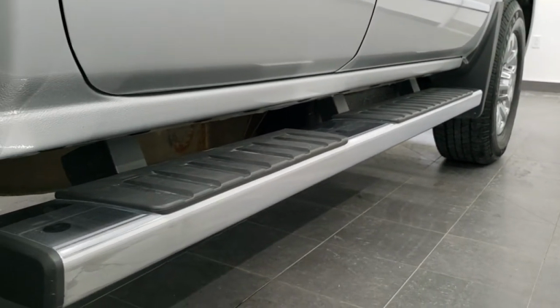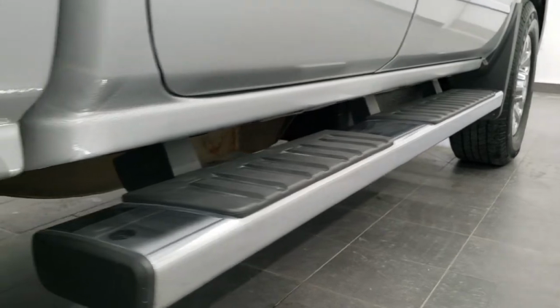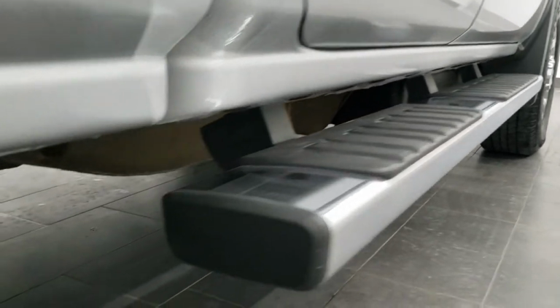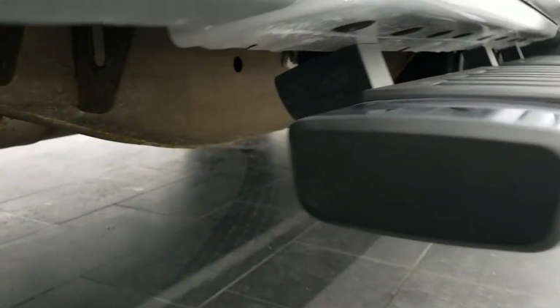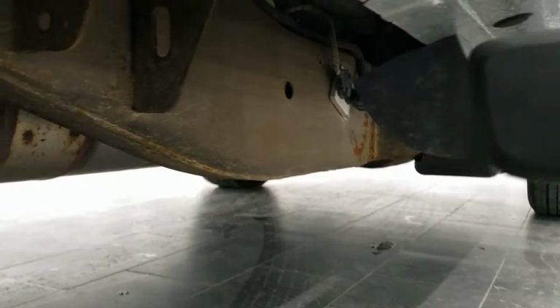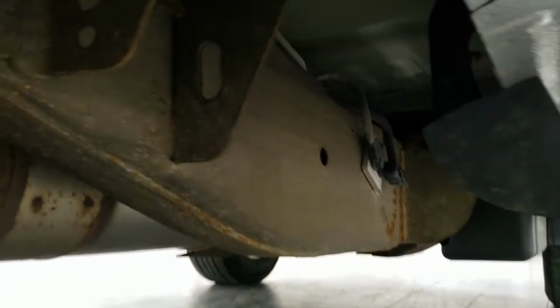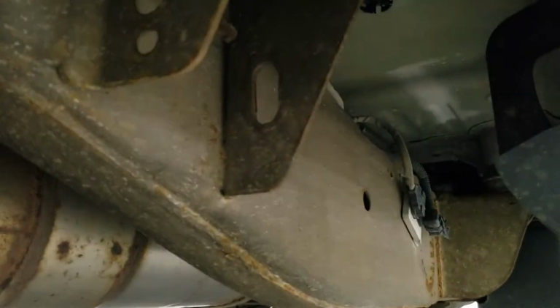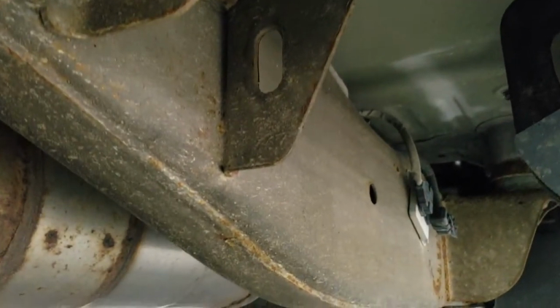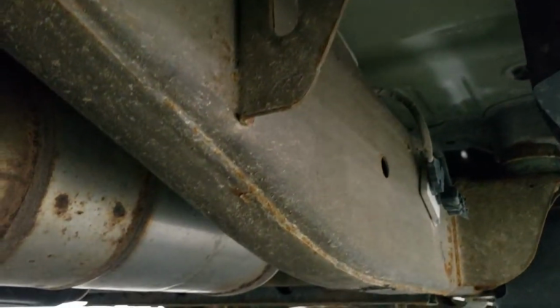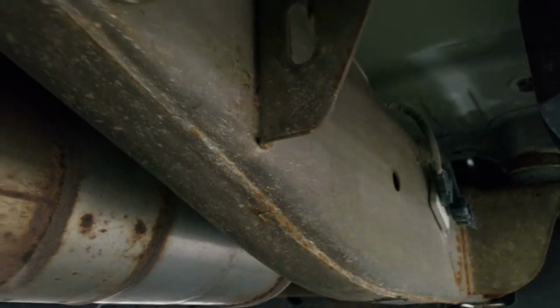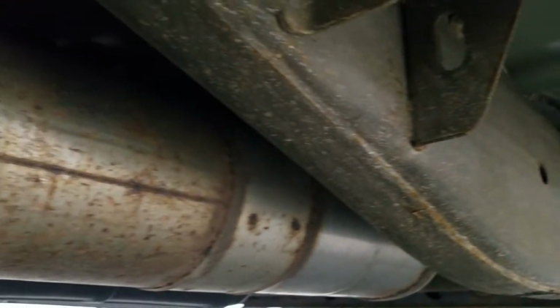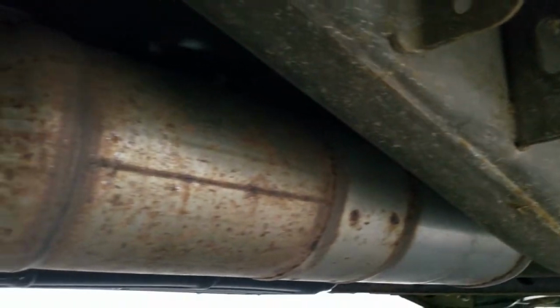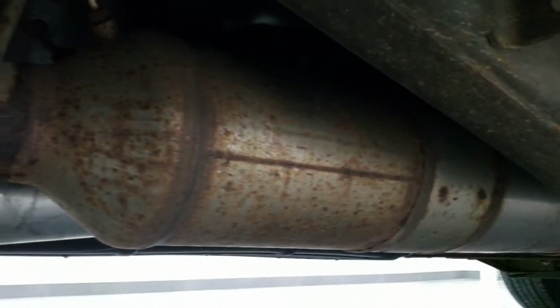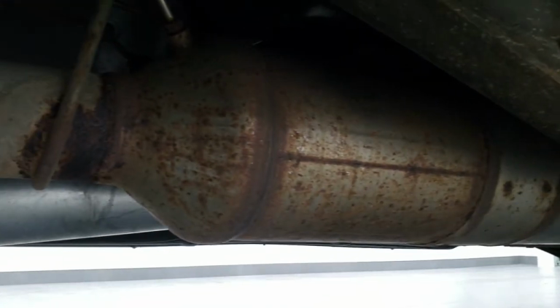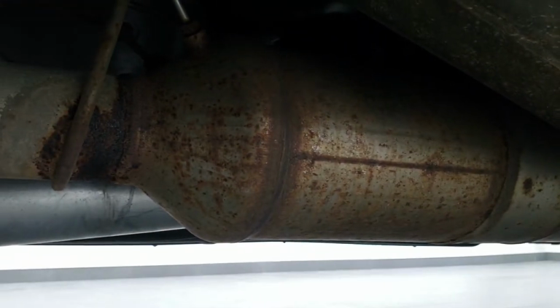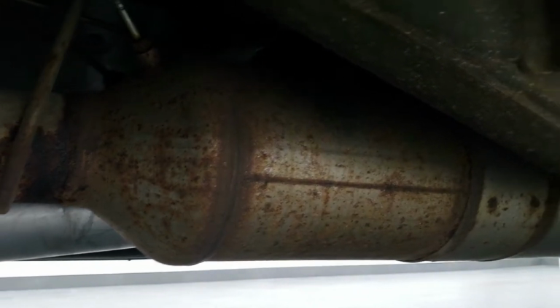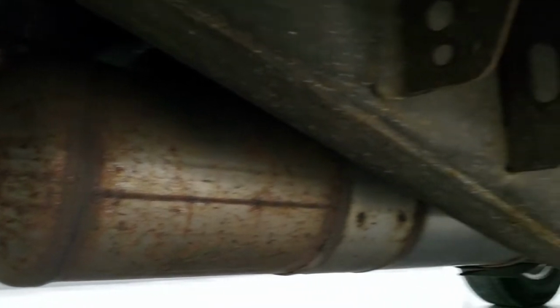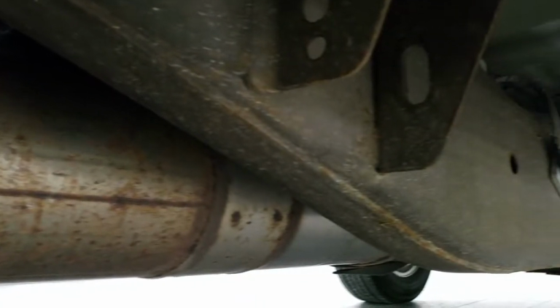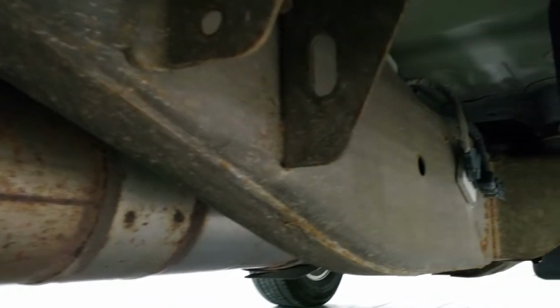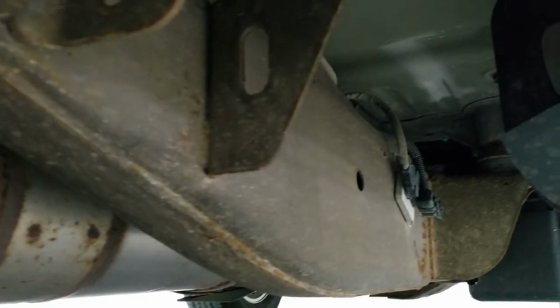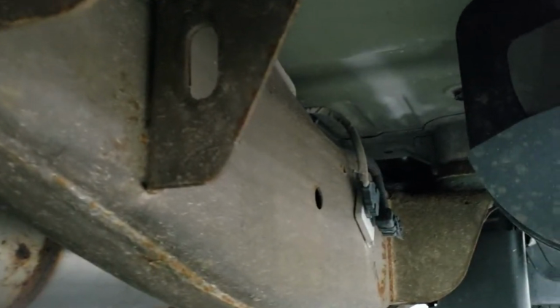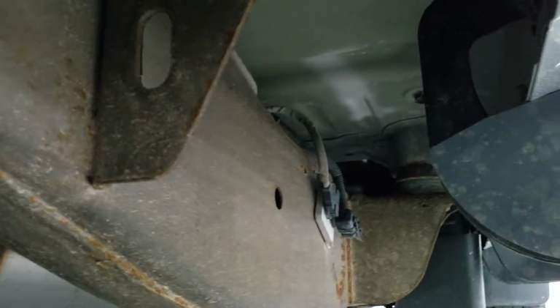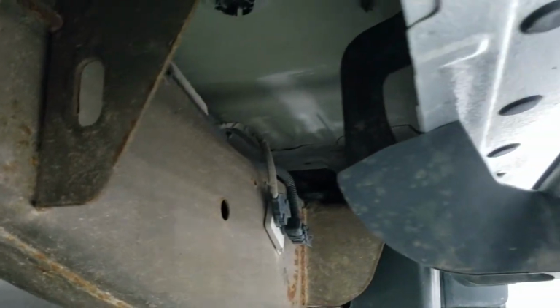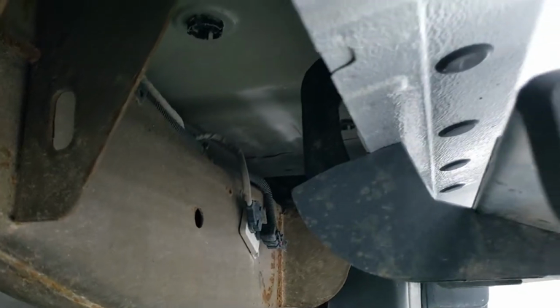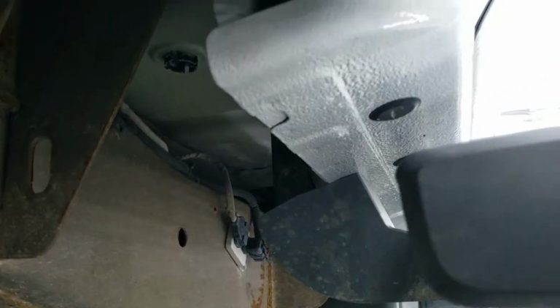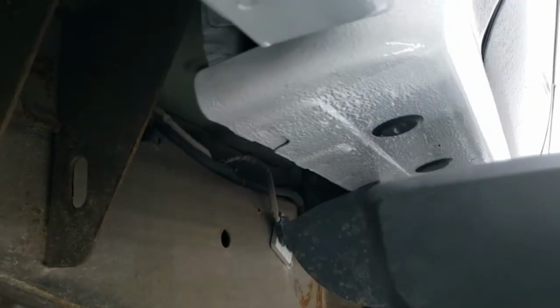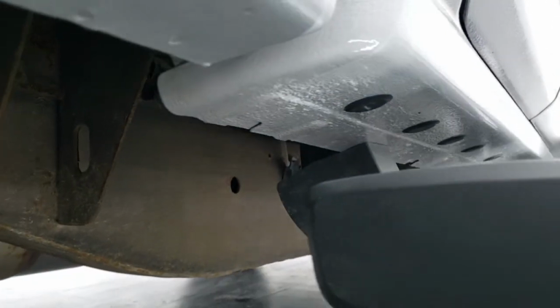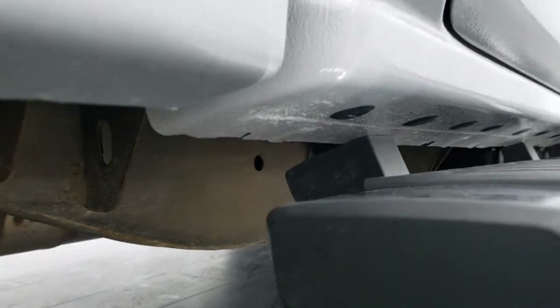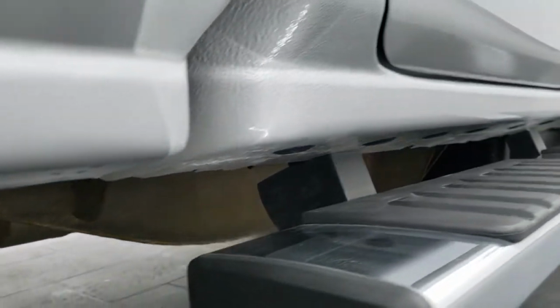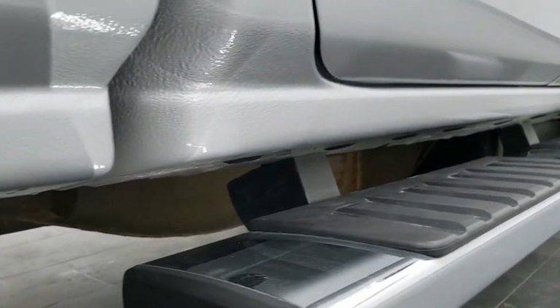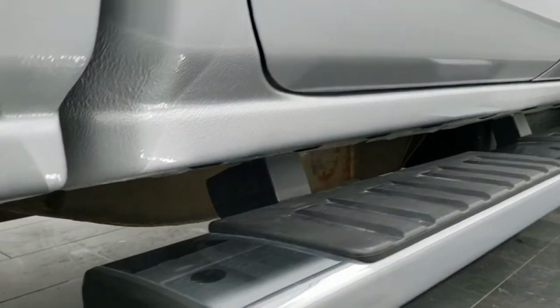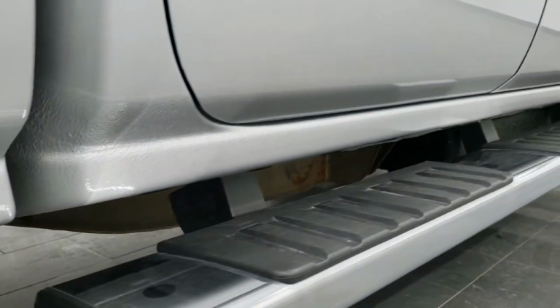Factory chrome step bars. Frame and underbody for a 2015 is in really nice shape. It has all the remaining factory exhaust, and the lower rockers all look really good. I didn't see any corrosion on them.